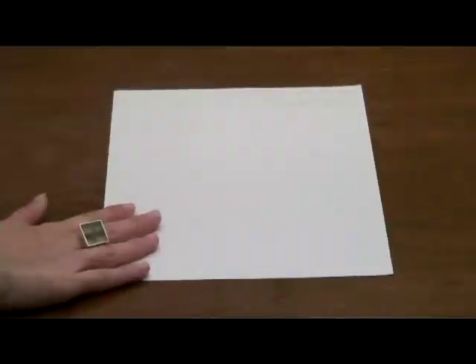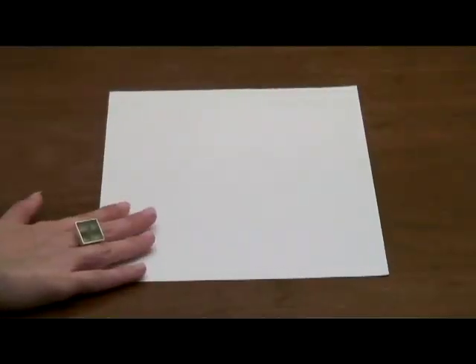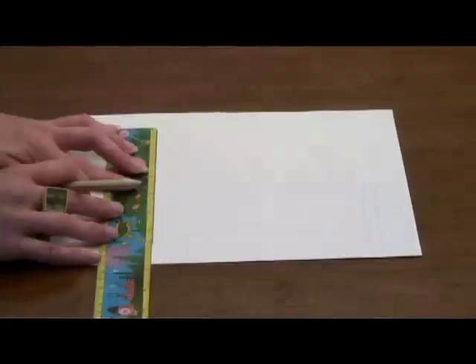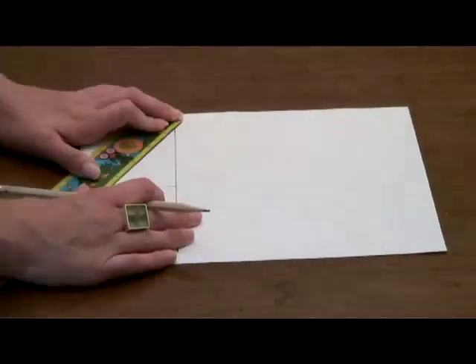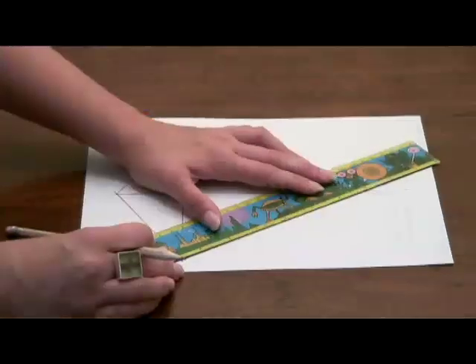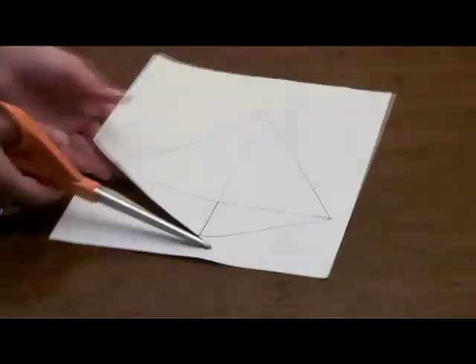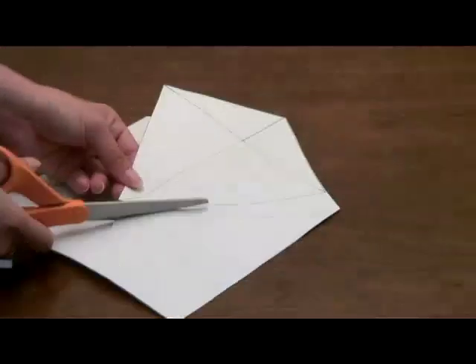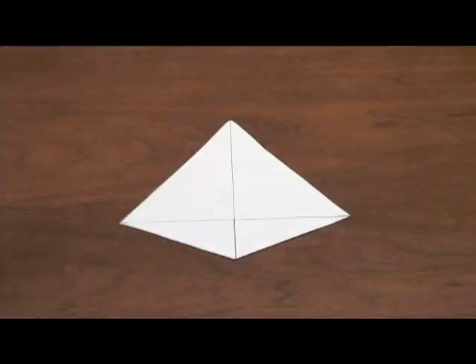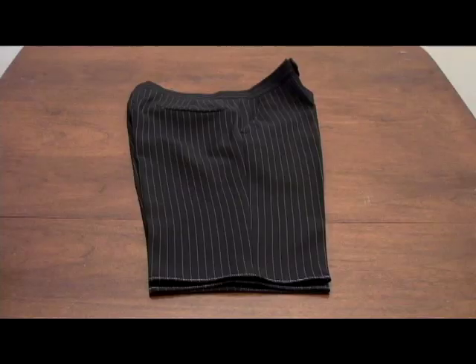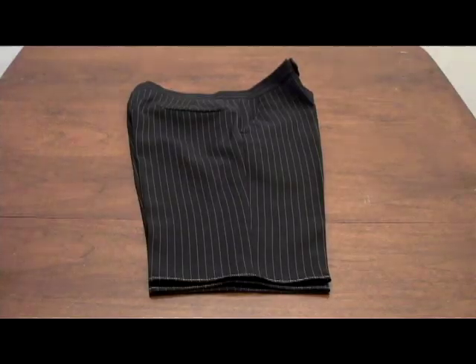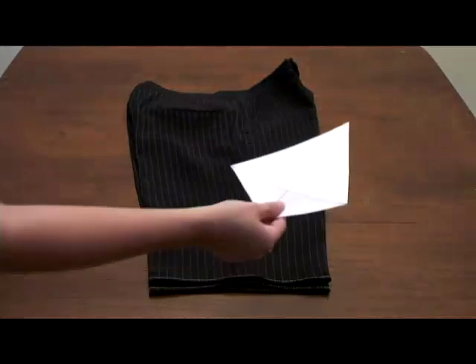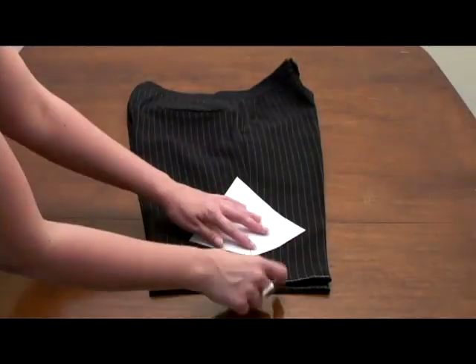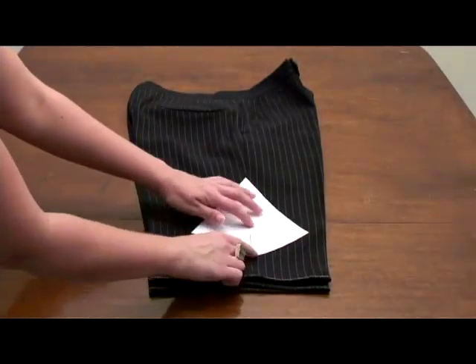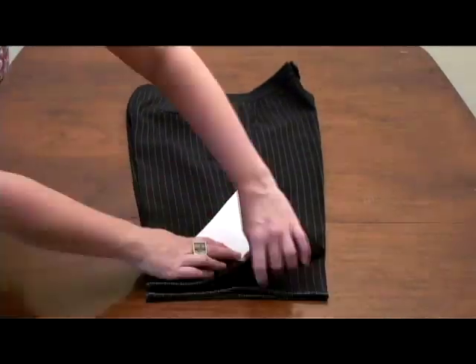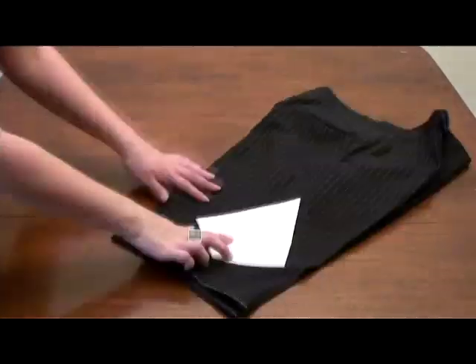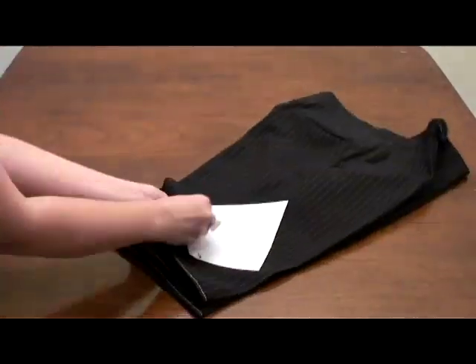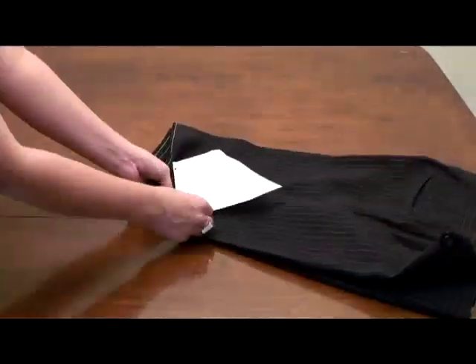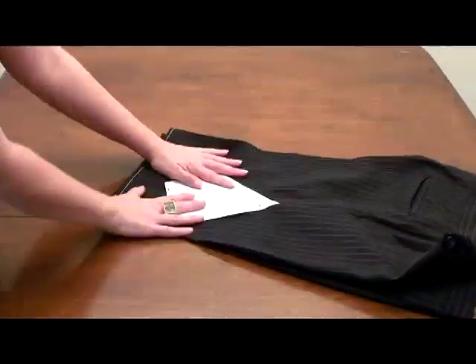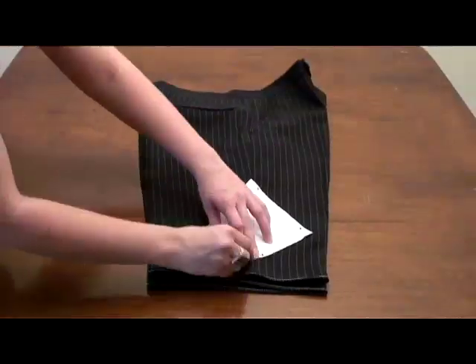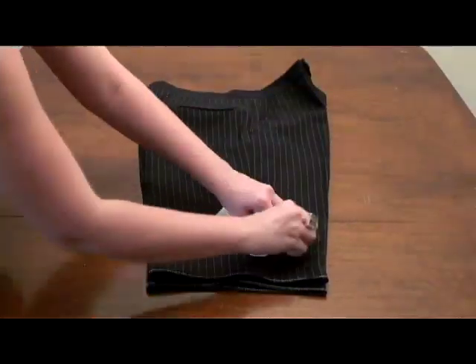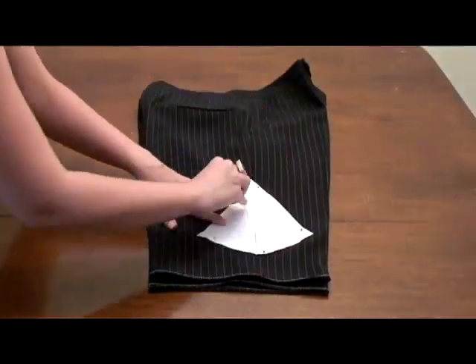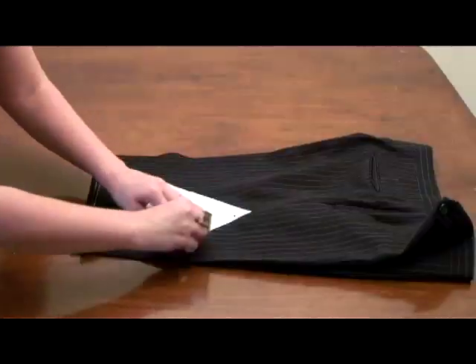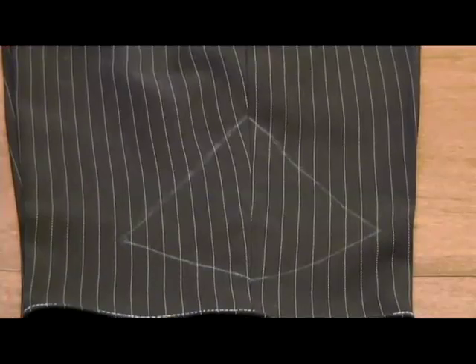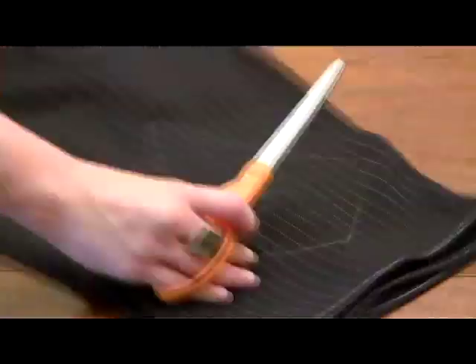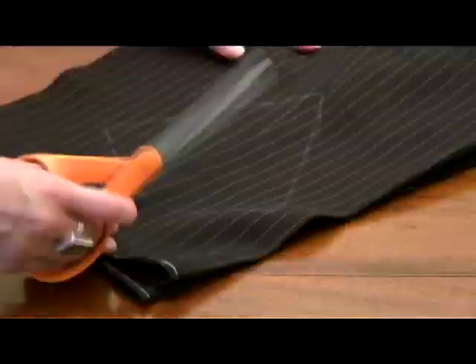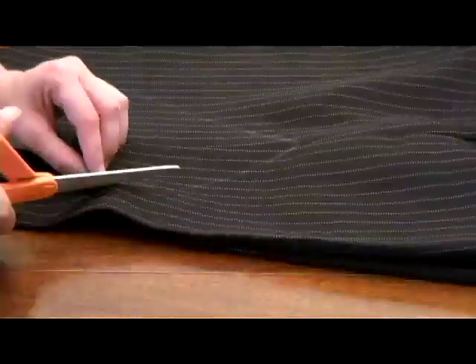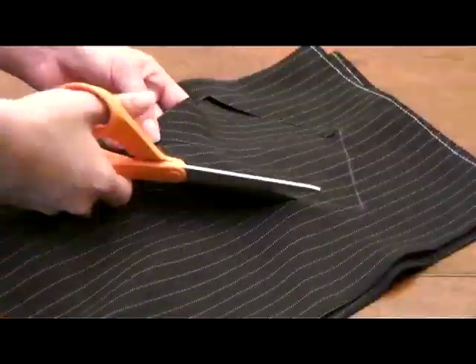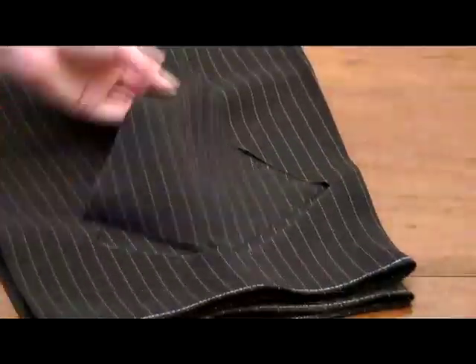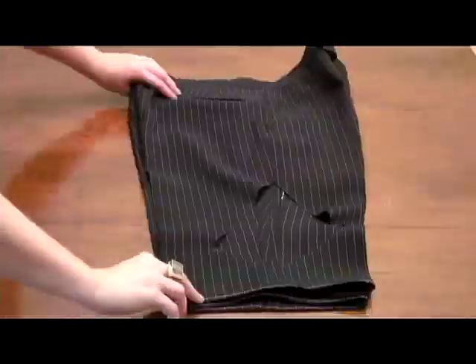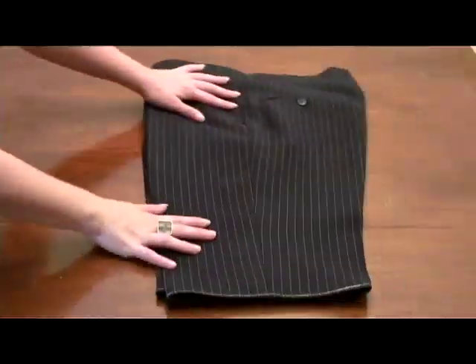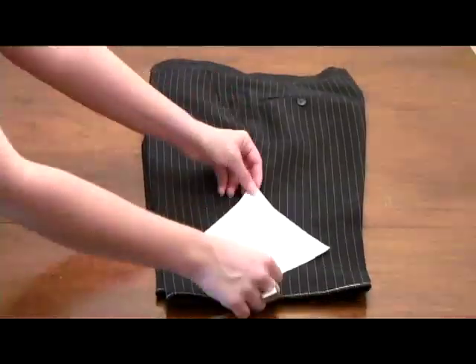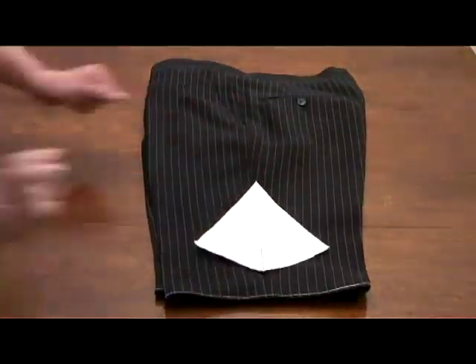Take out some paper, sketch a simple shape, and cut it out. Fold your shorts in half so that one of the side seams is facing up, and place your pattern over it. Pin the pattern down and trace around it. Cut the inside part of the shape out, flip the shorts over, and repeat to the other side.